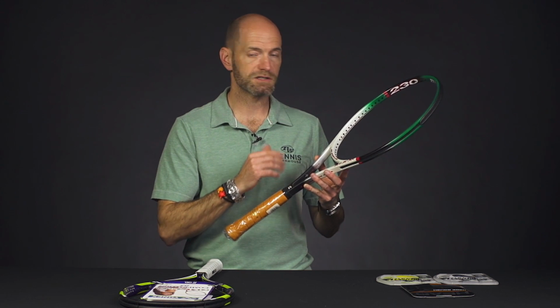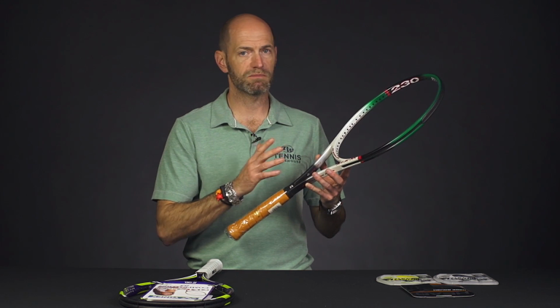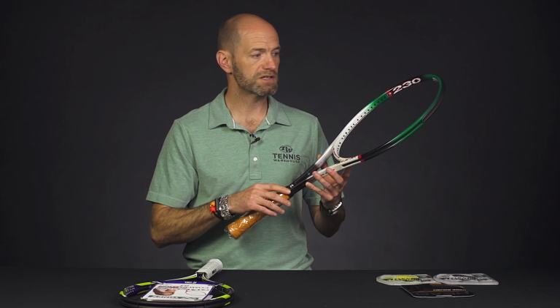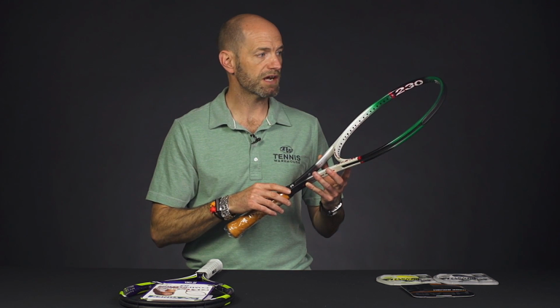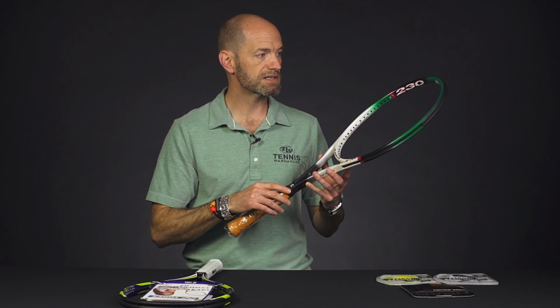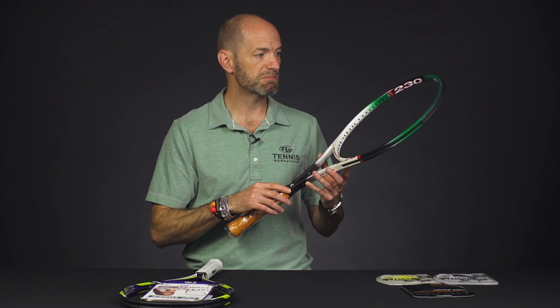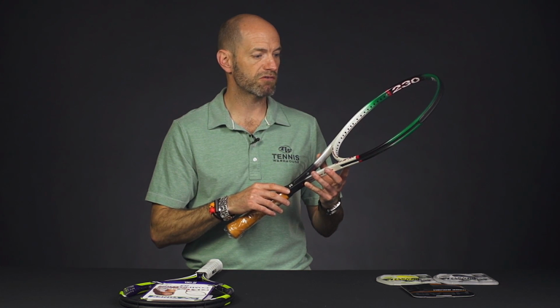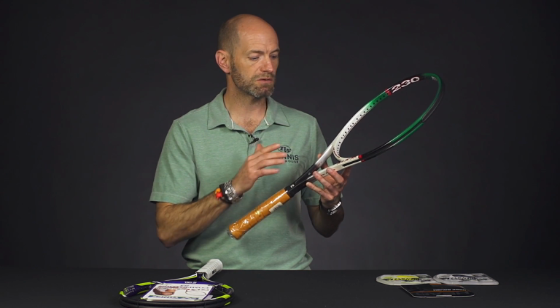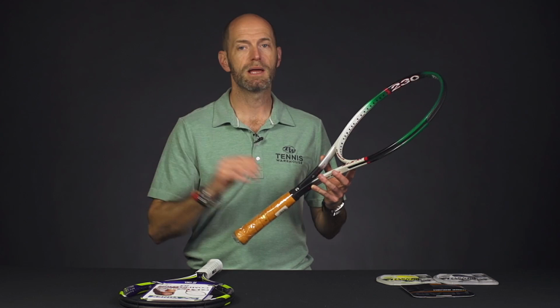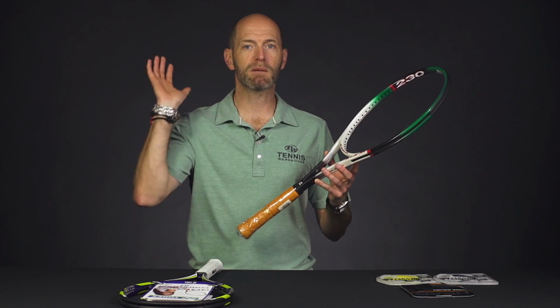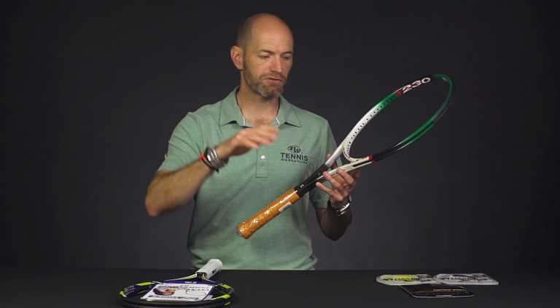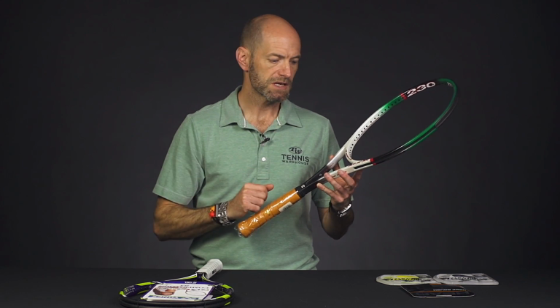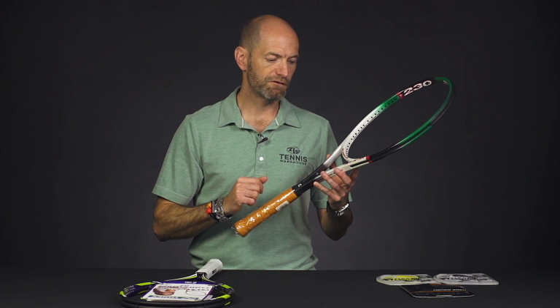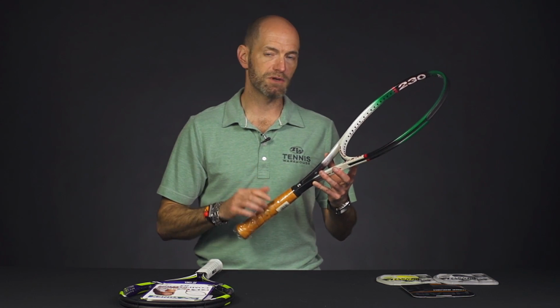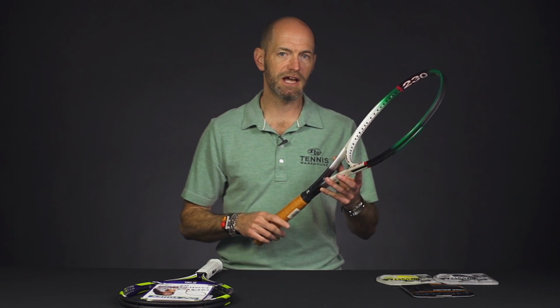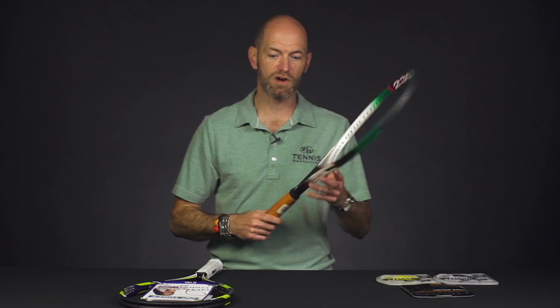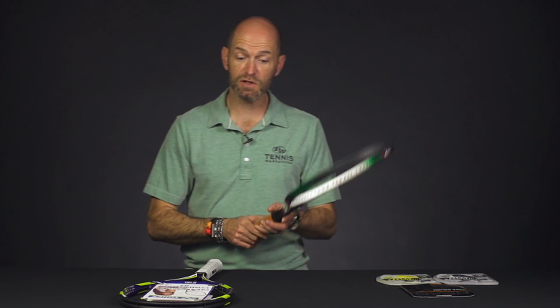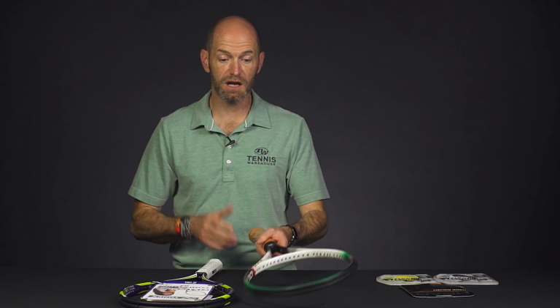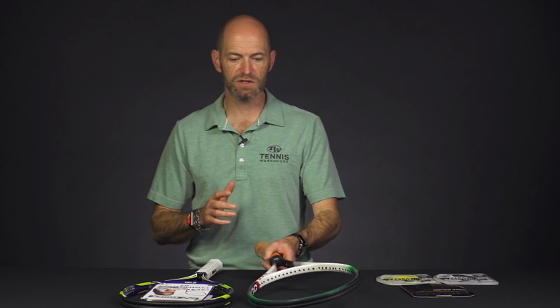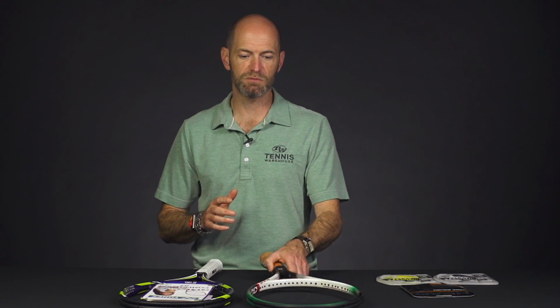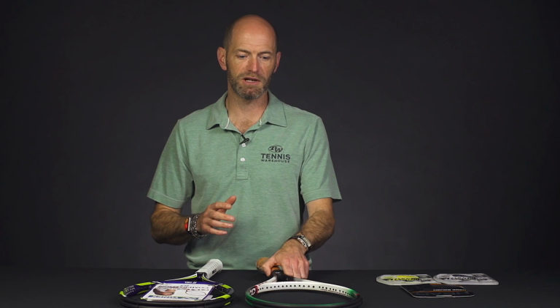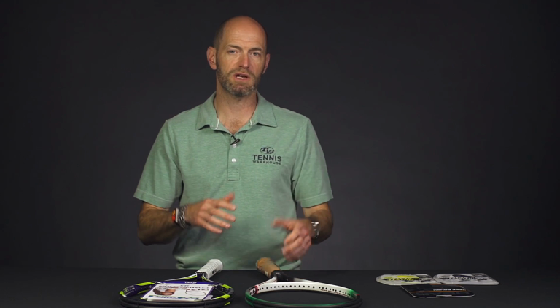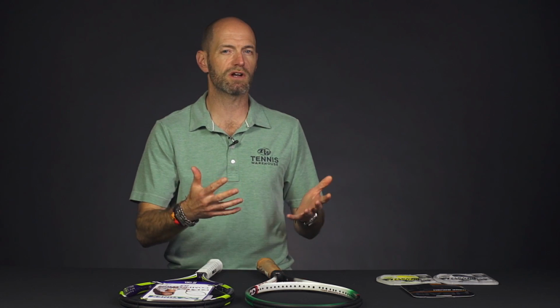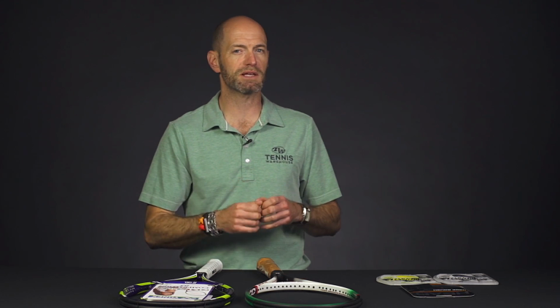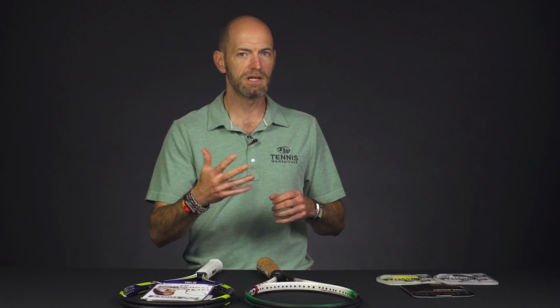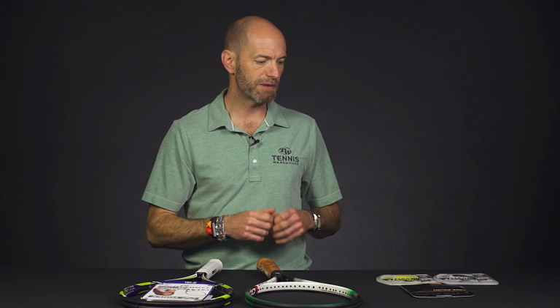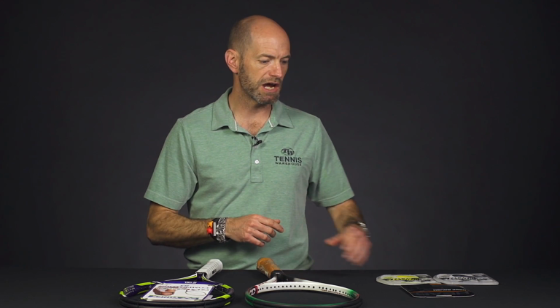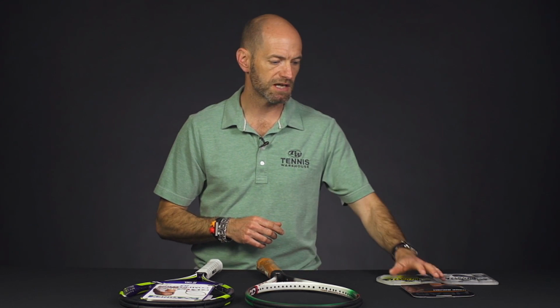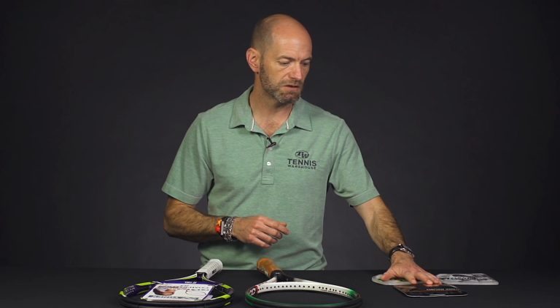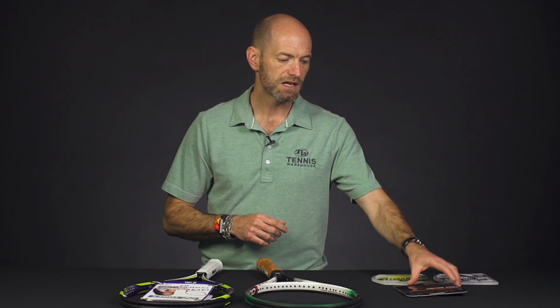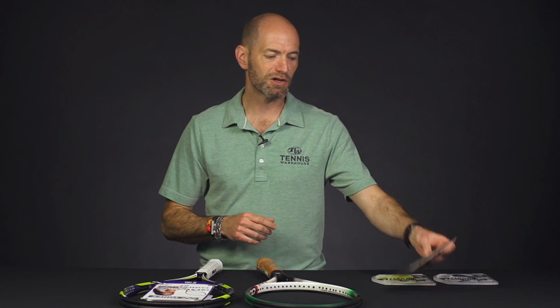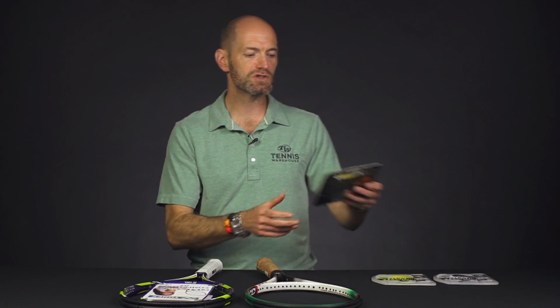It's going to be a really nice racket on the slice and a big serving racket too, with that big plow through. It's 14 points headlight unstrung, so it's still got some maneuverability to it. Strung up, expect that one to be about 9 points headlight still.